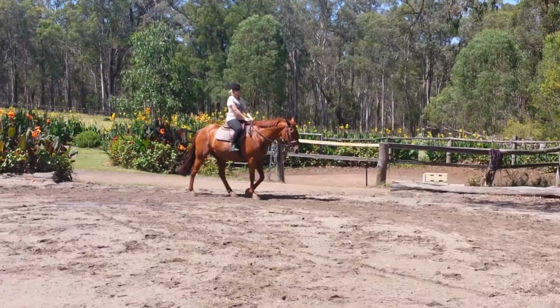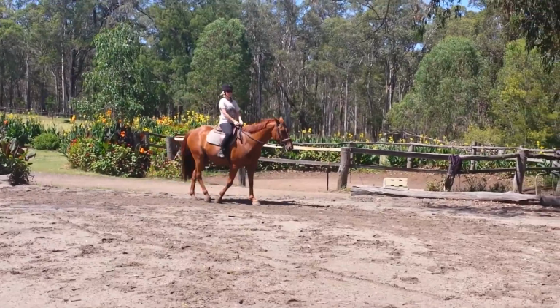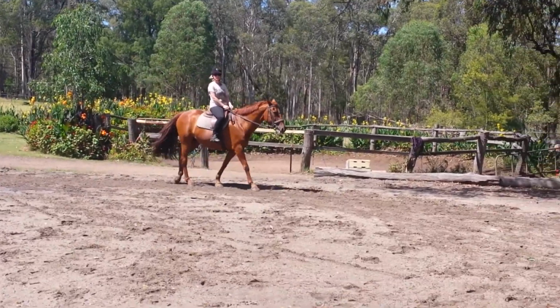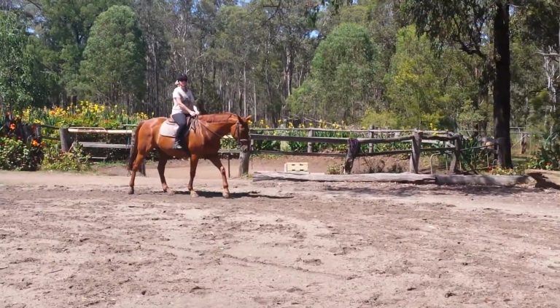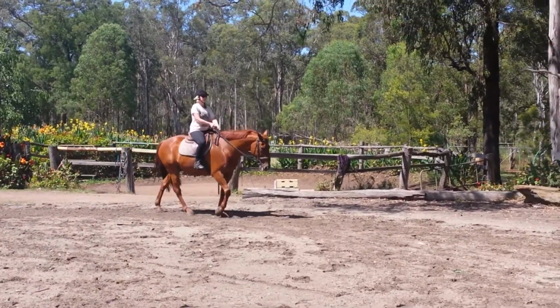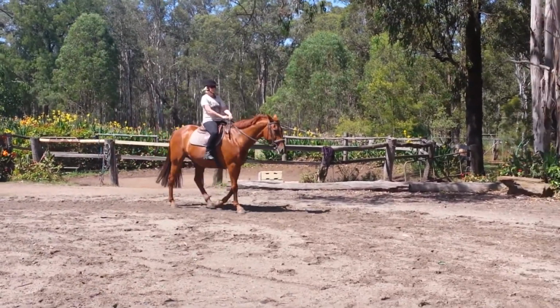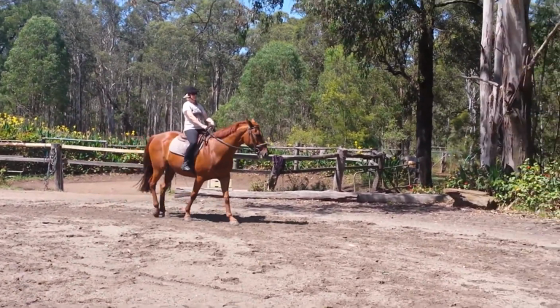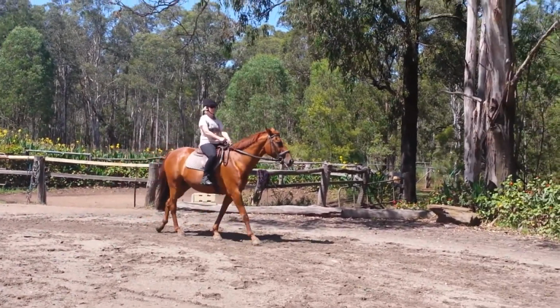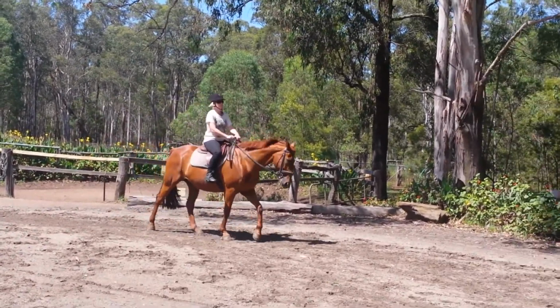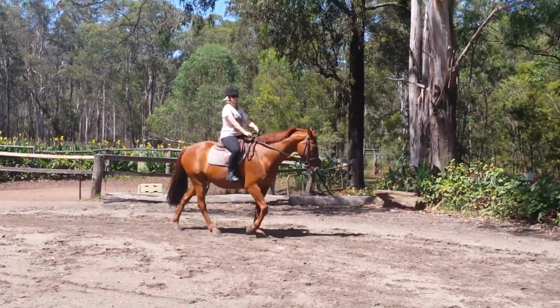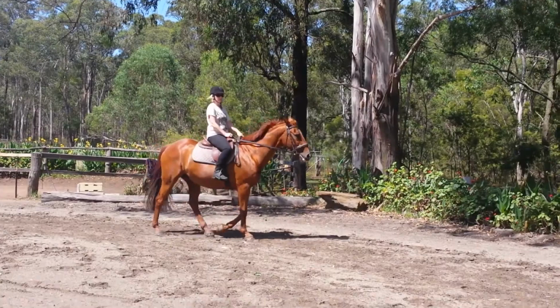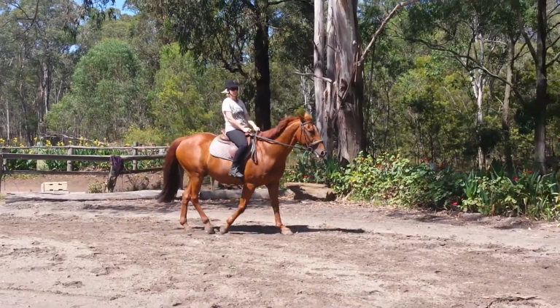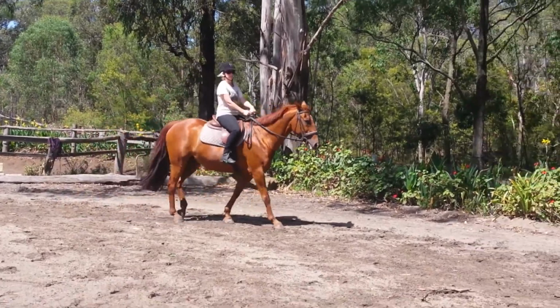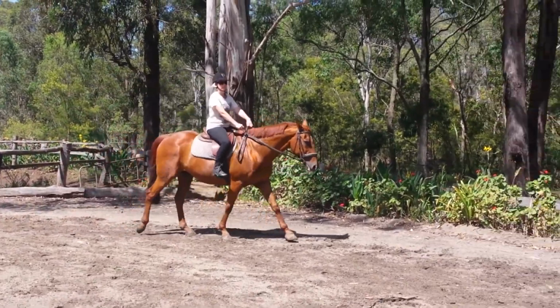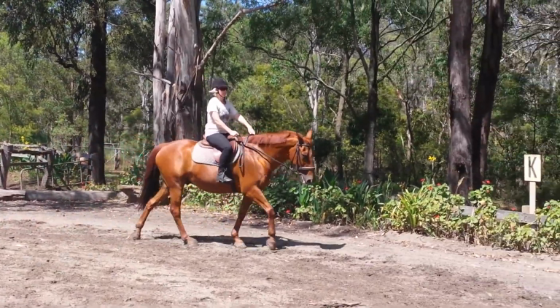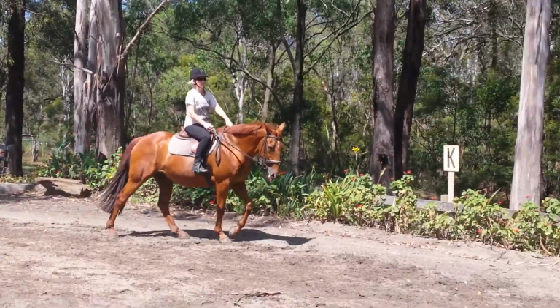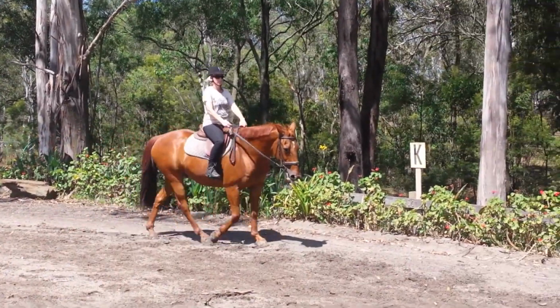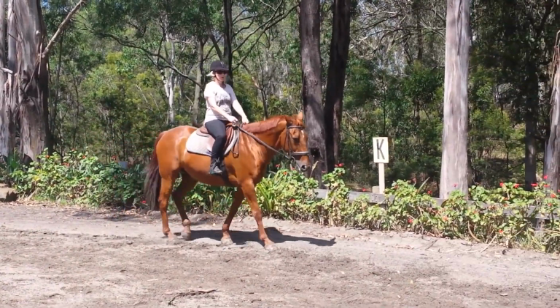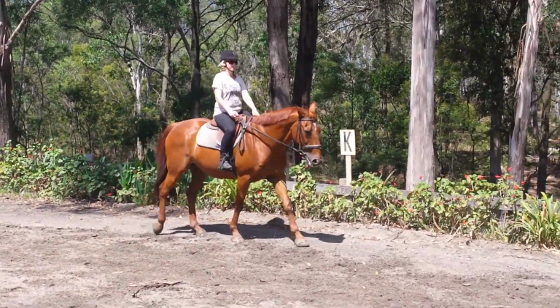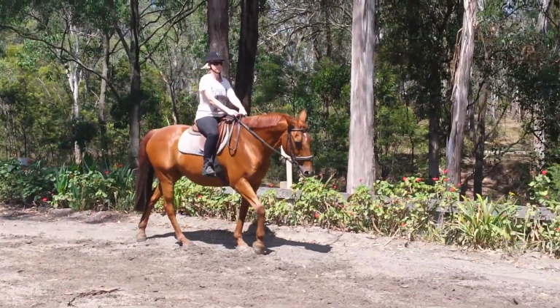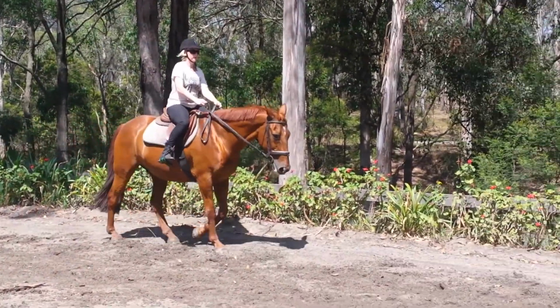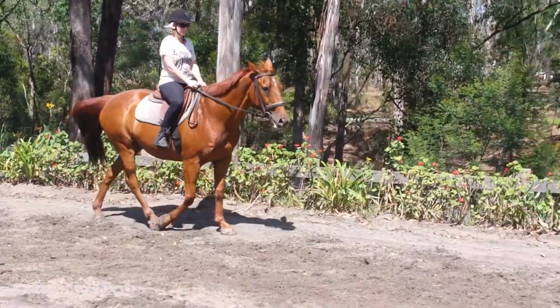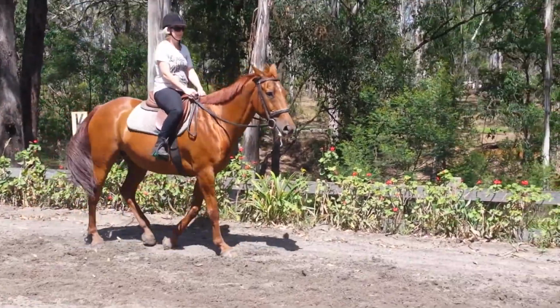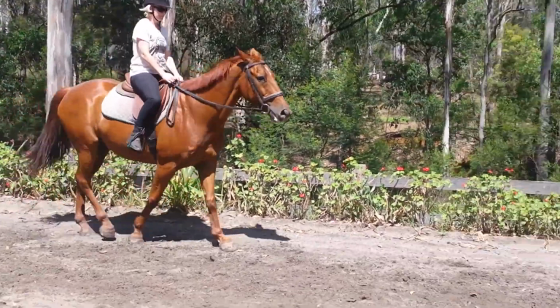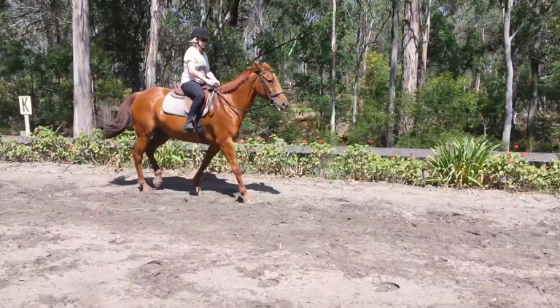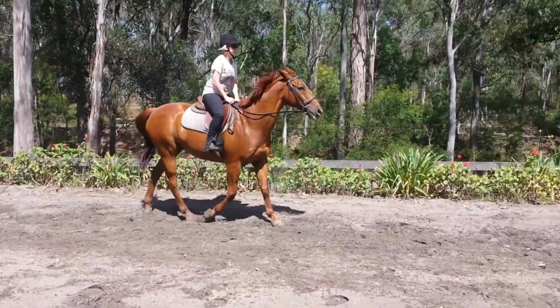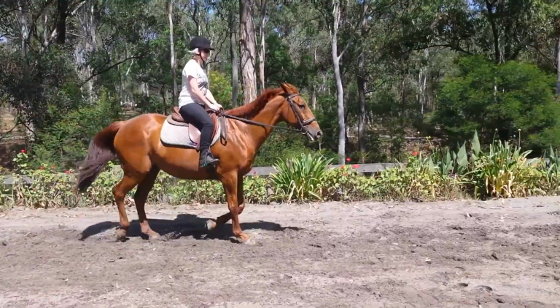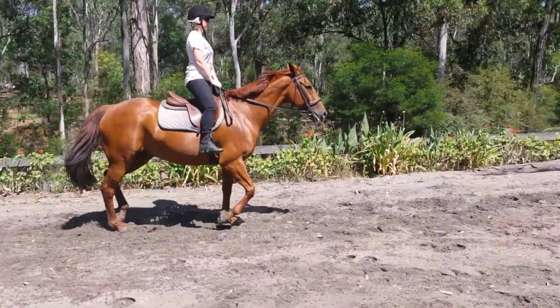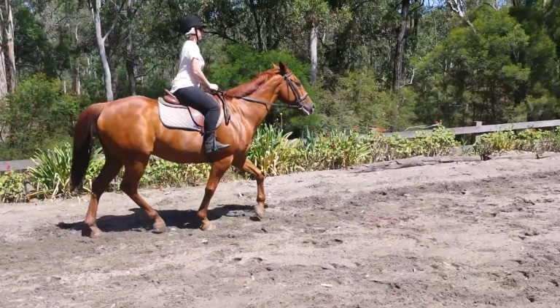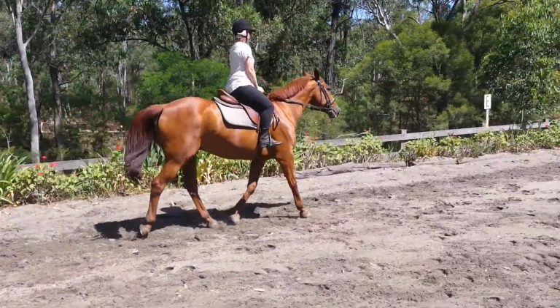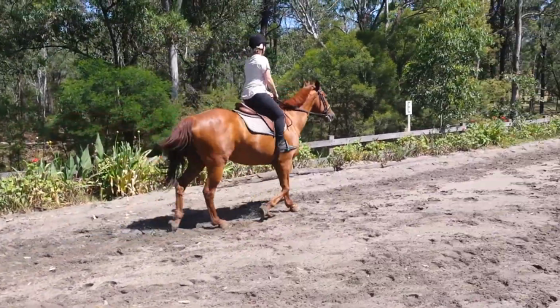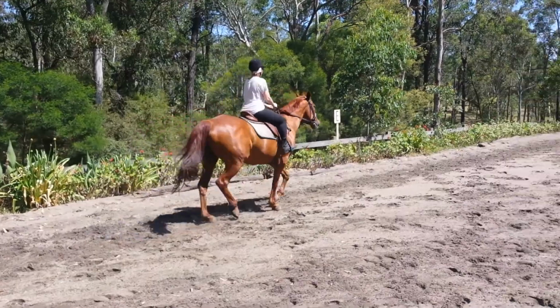We're going to shorten the reins and go forward to the trot and do this new exercise, the half circle and return to the track. Prepare to trot and trotting on. Check your rising diagonal.